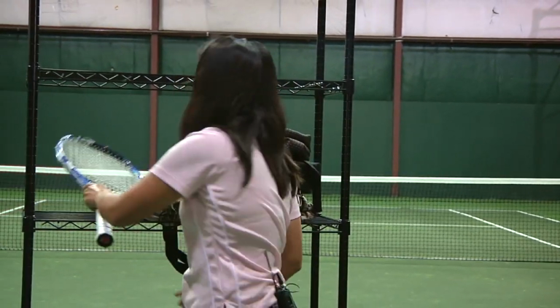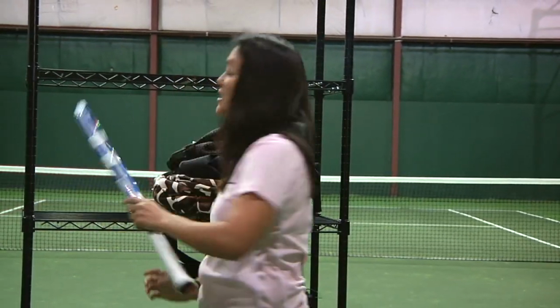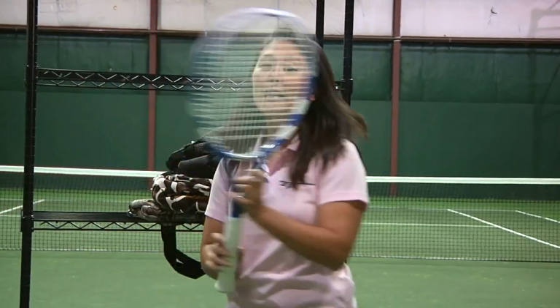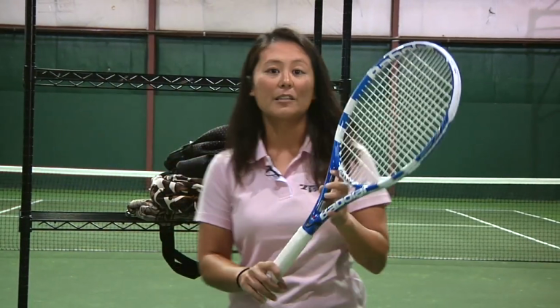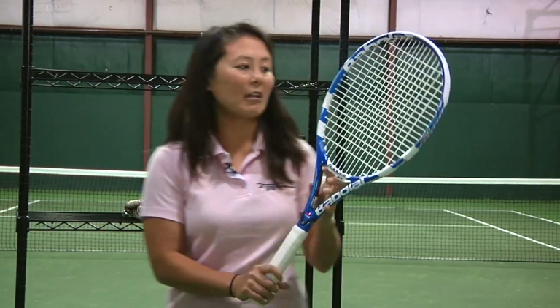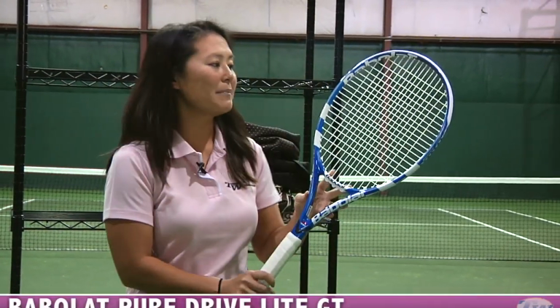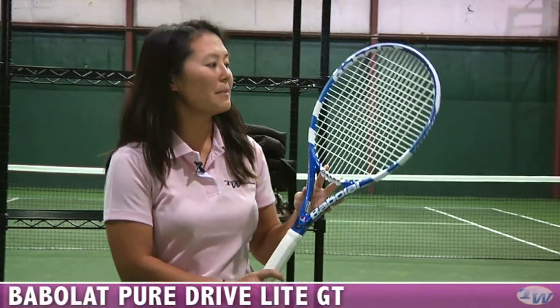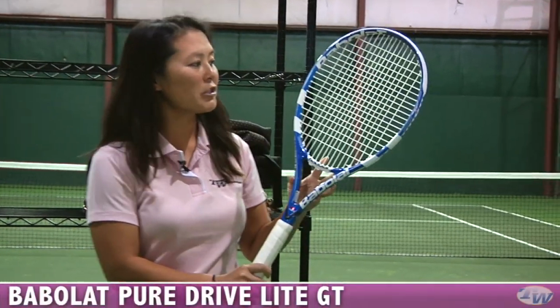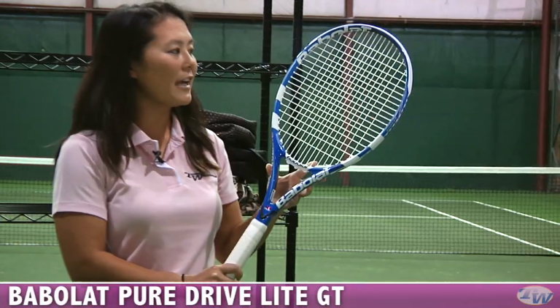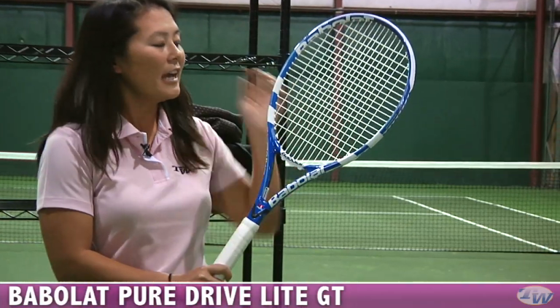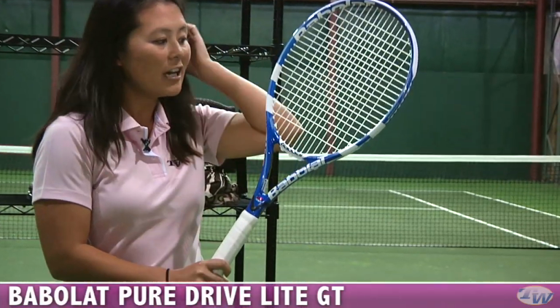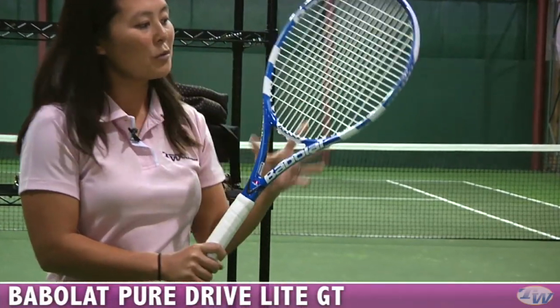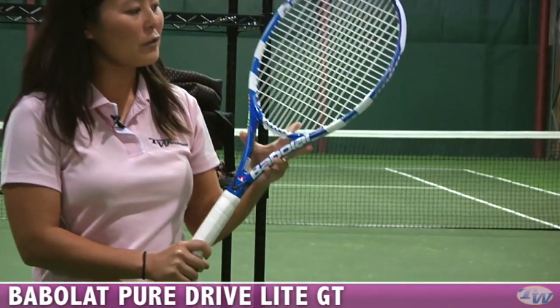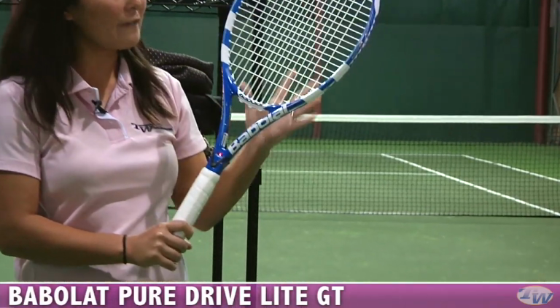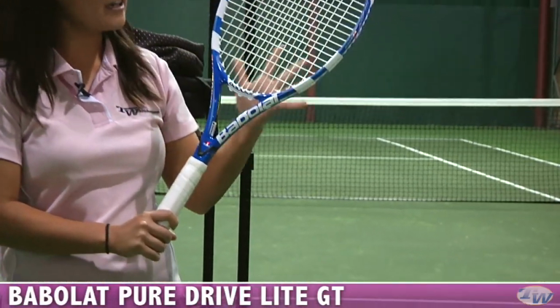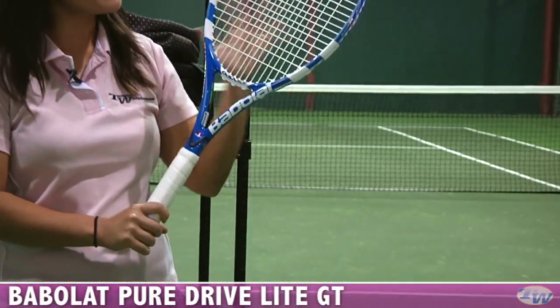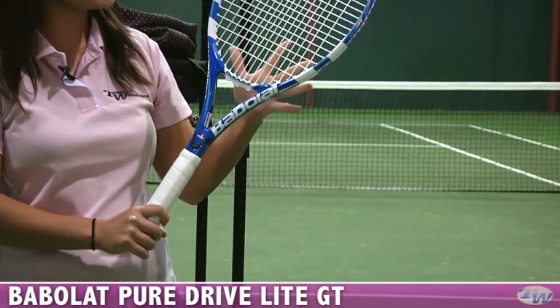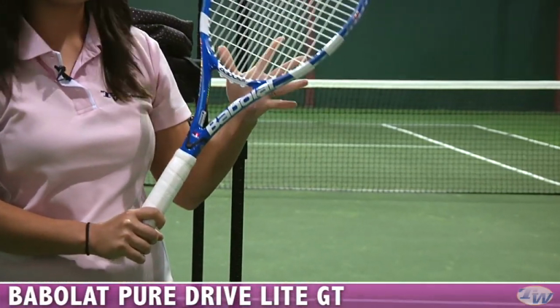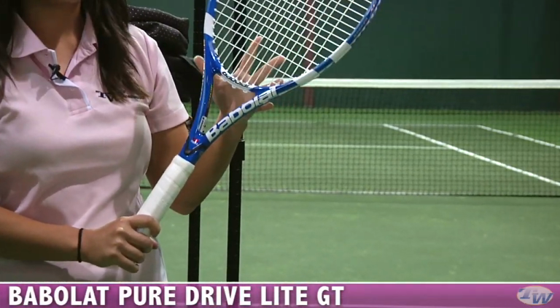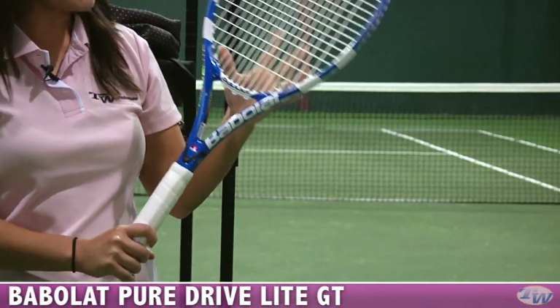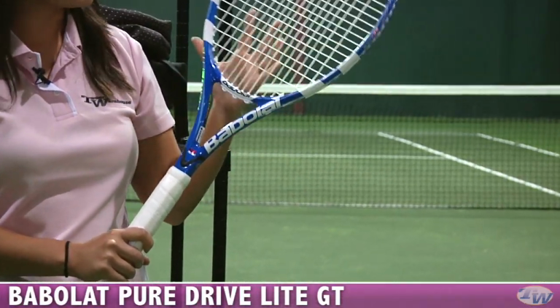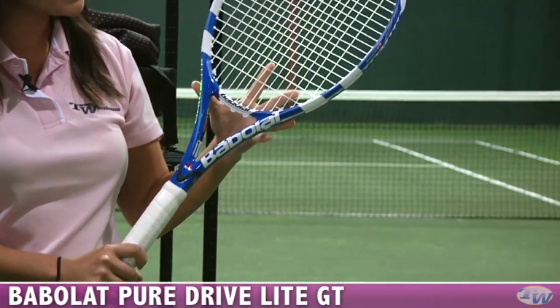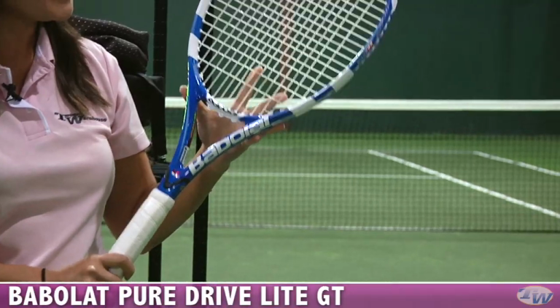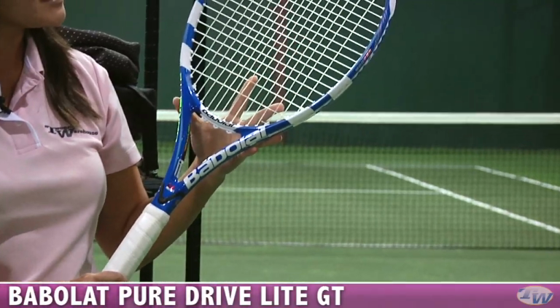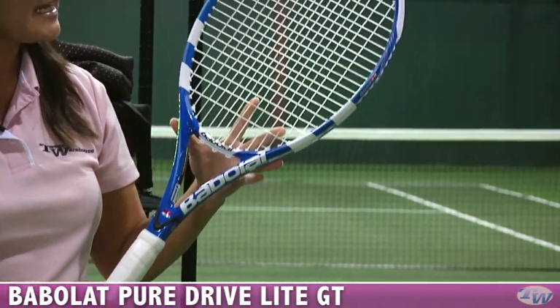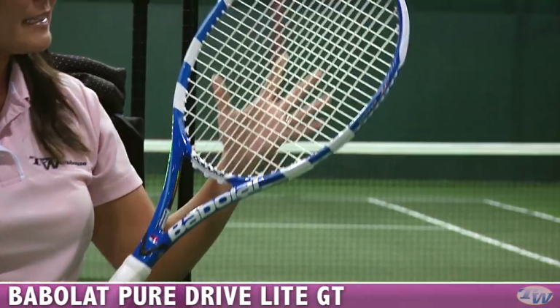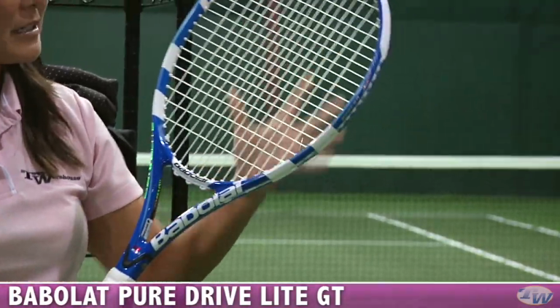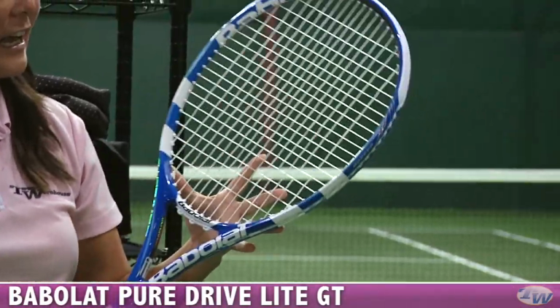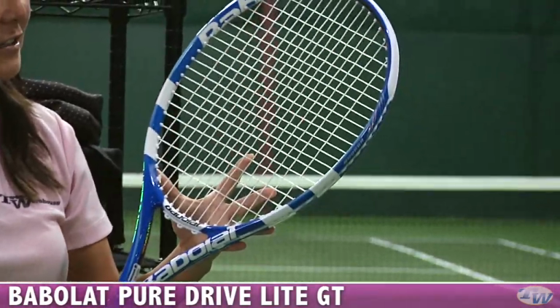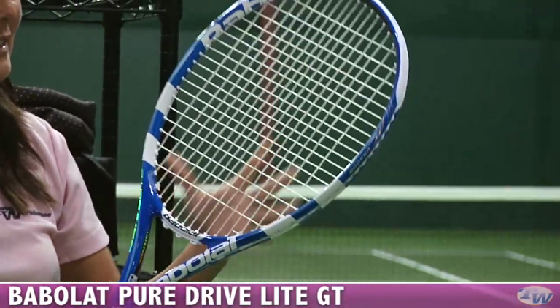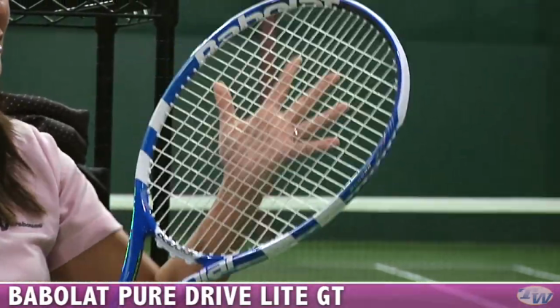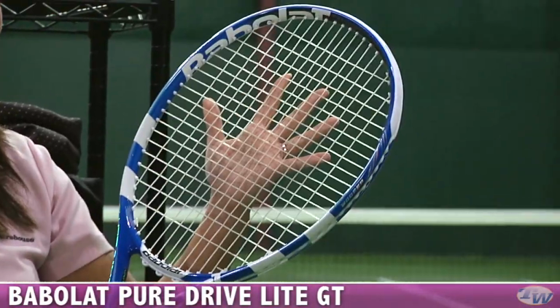And new to the Babolat lineup, this is the PureDrive Lite. On tour, if you're a fan of WTA tennis, you'll see Aga Radwanska swinging this stick. This is about ten and a half ounces and a hundred square inches.